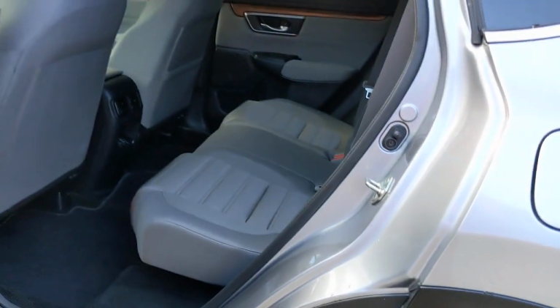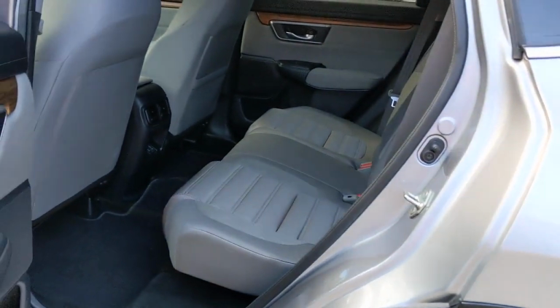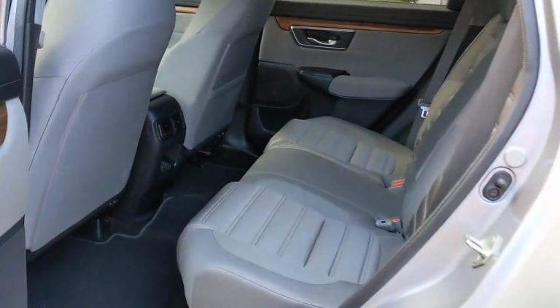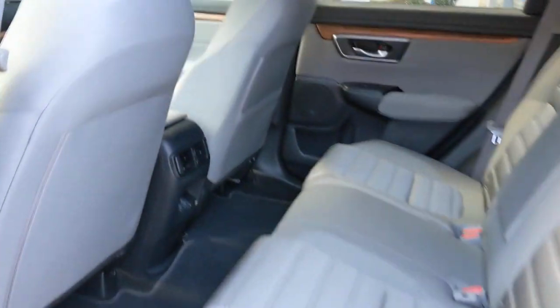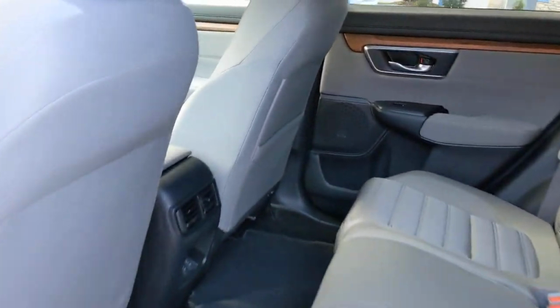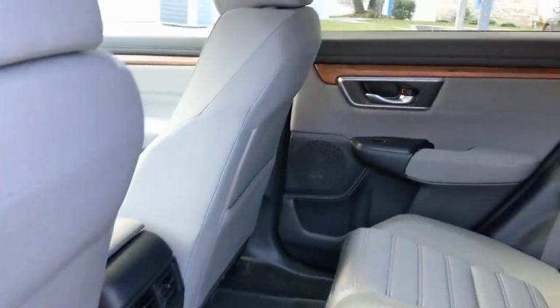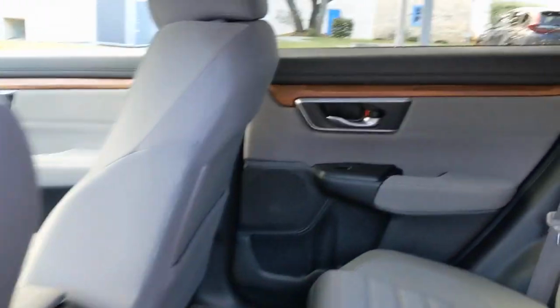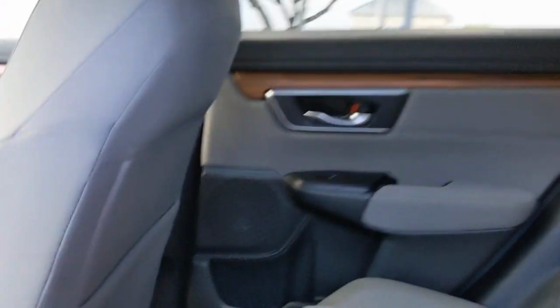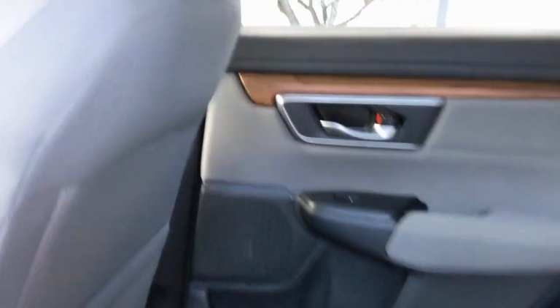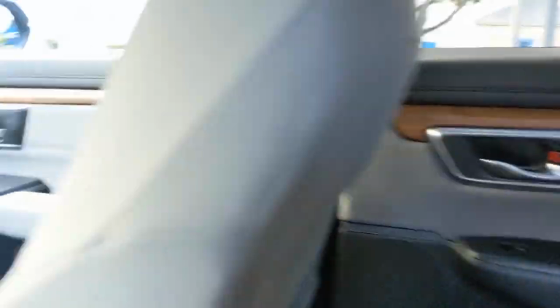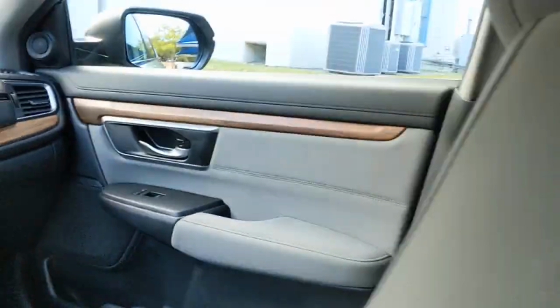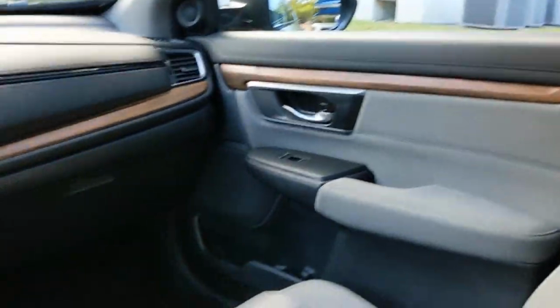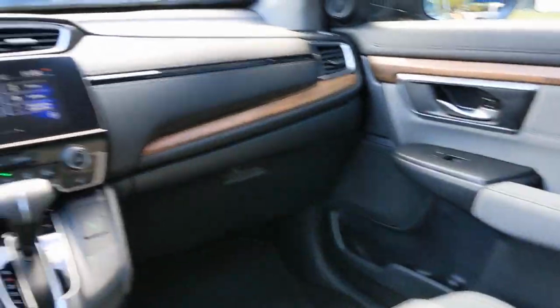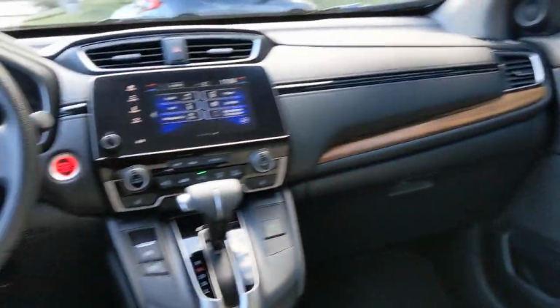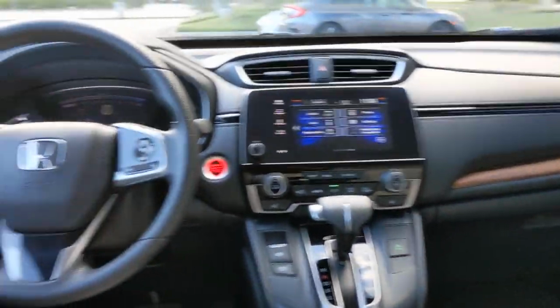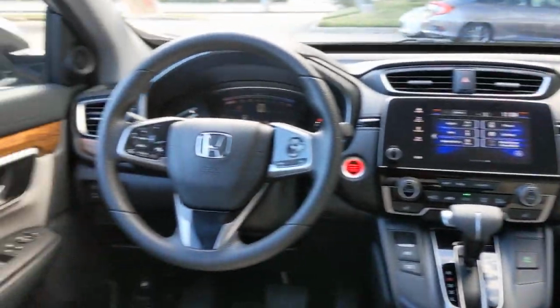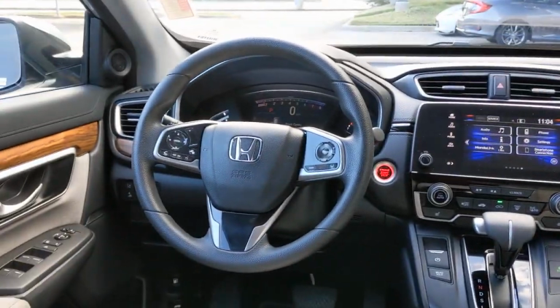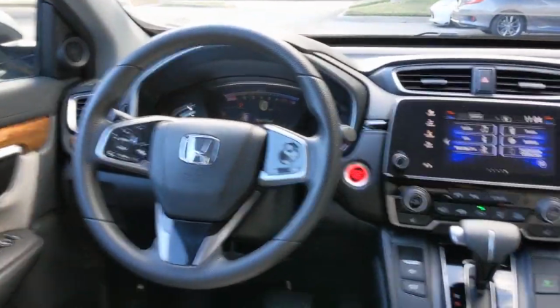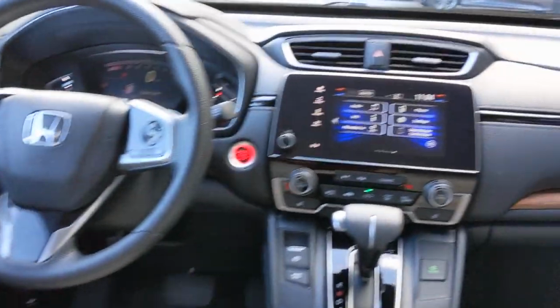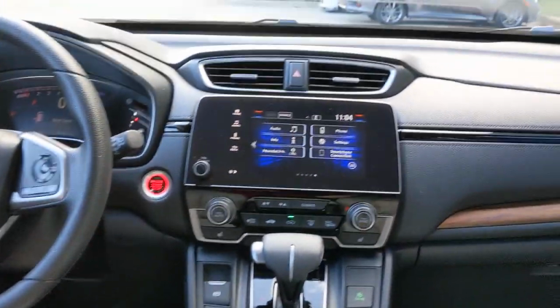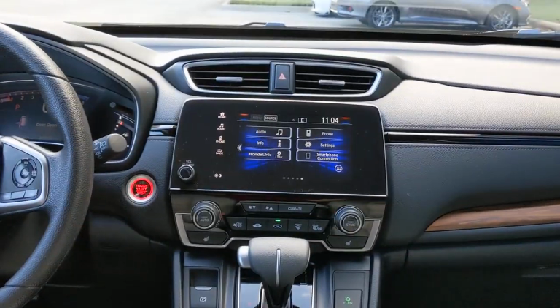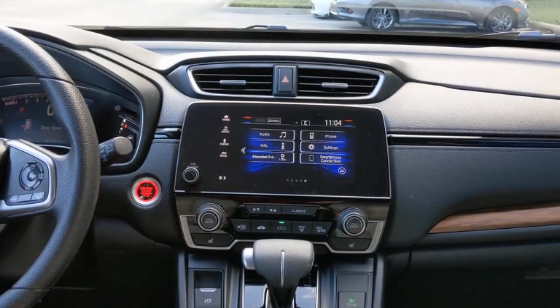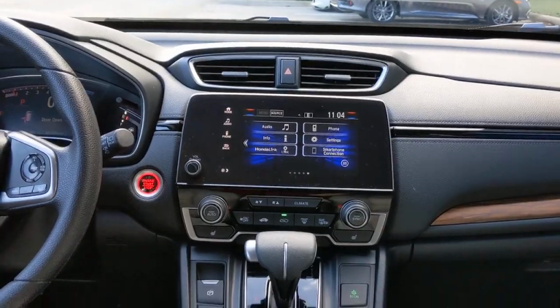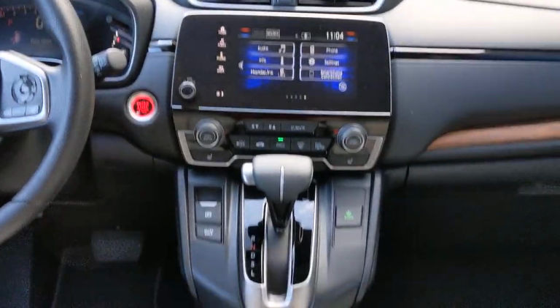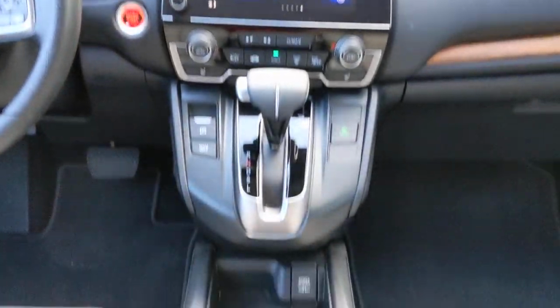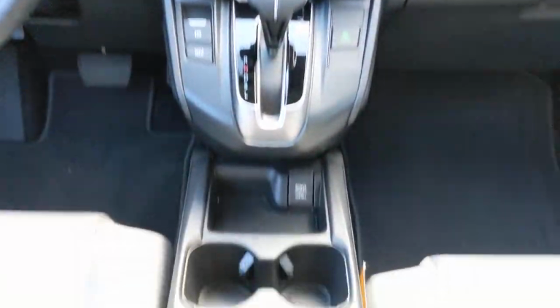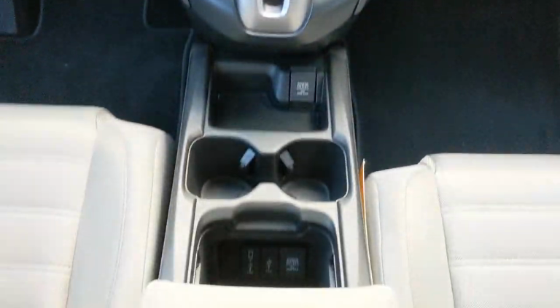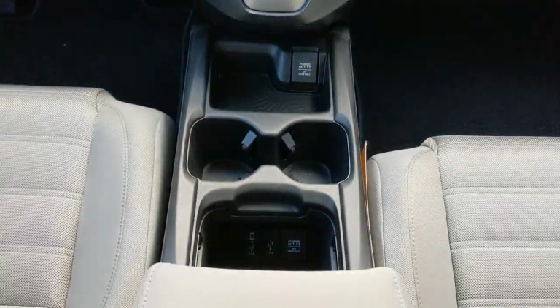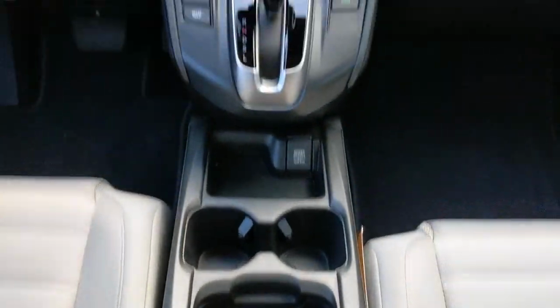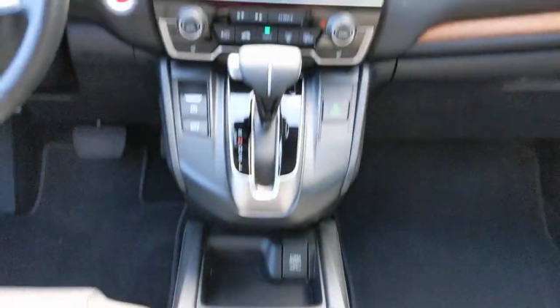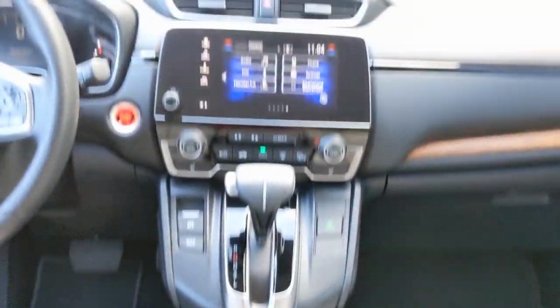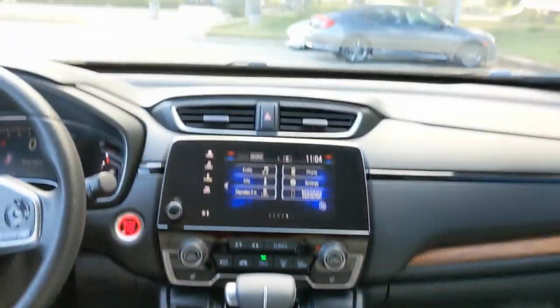Sun moonroof, keyless entry, backup camera, keyless start, adaptive cruise control, satellite radio, heated mirrors, fog lamps, woodgrain interior trim, remote engine start.